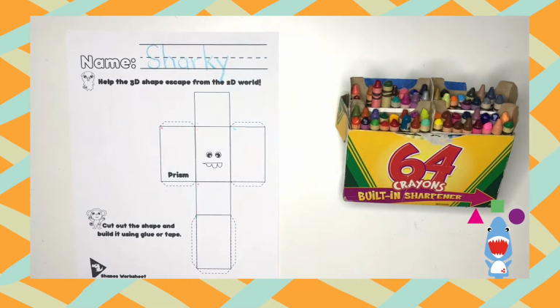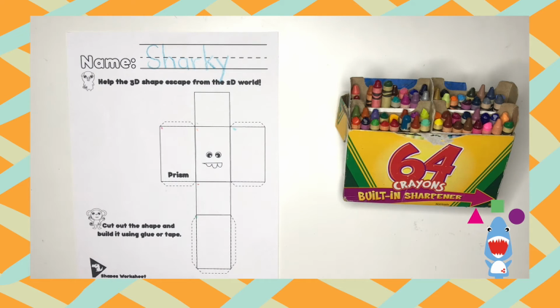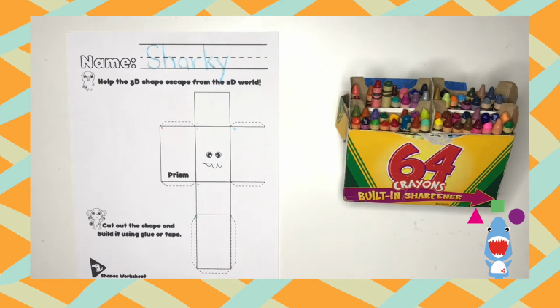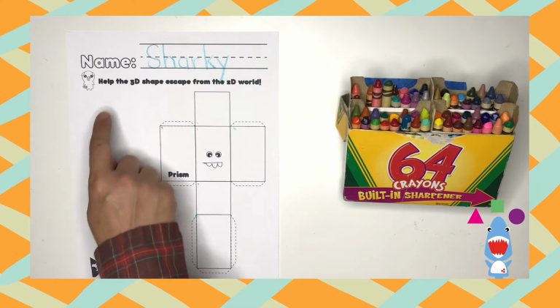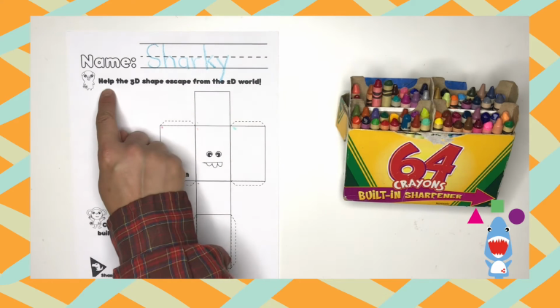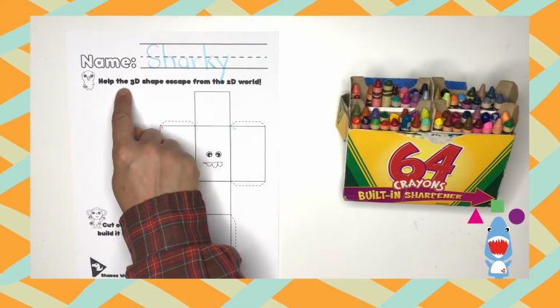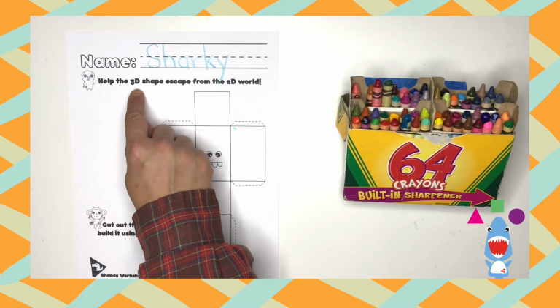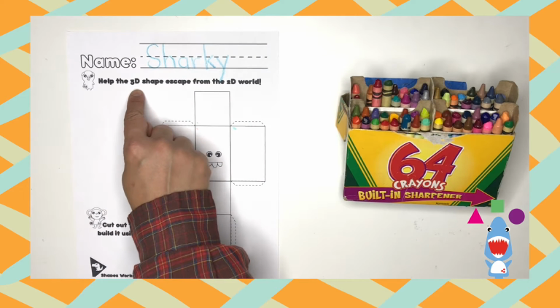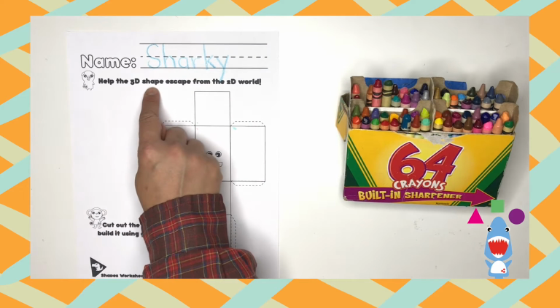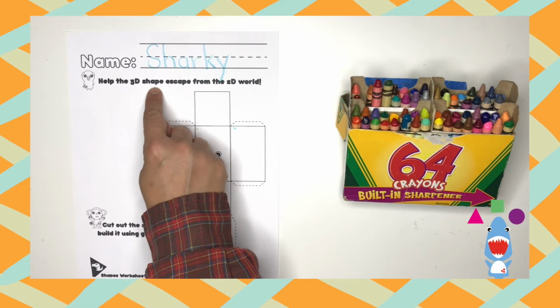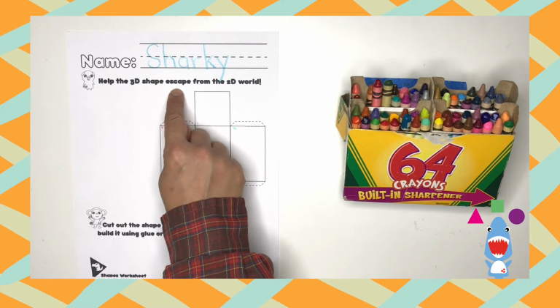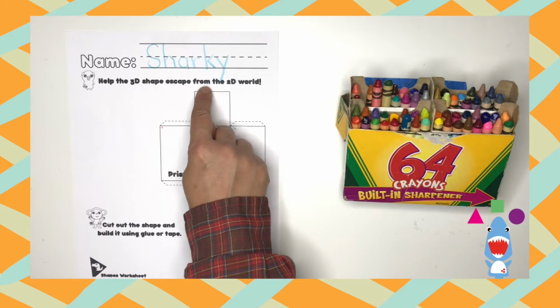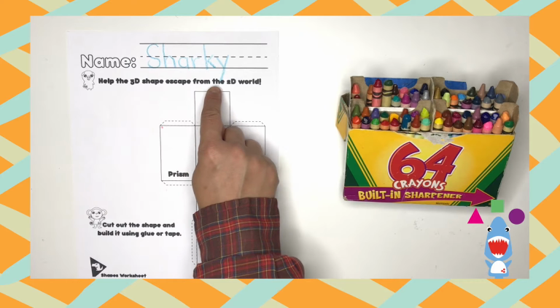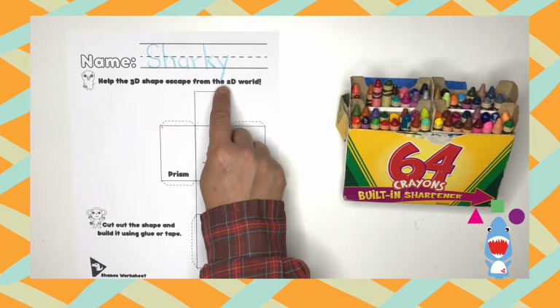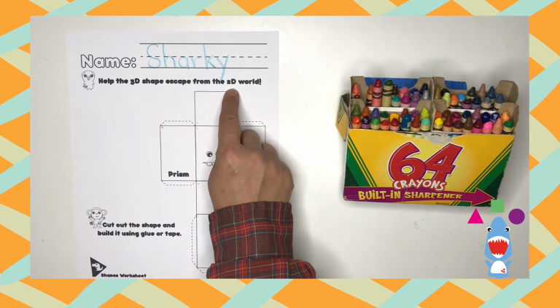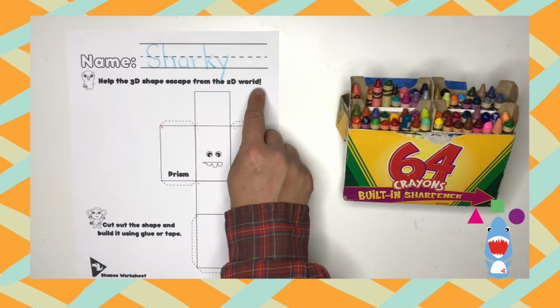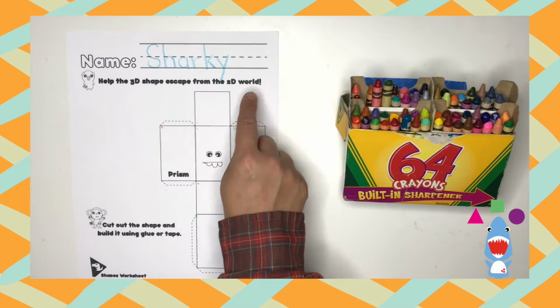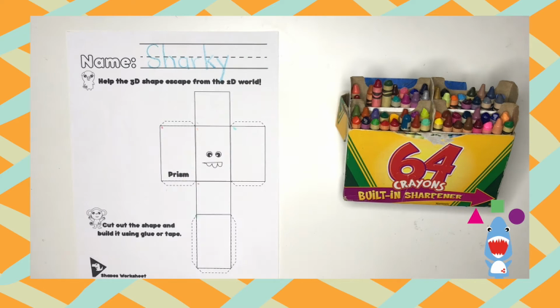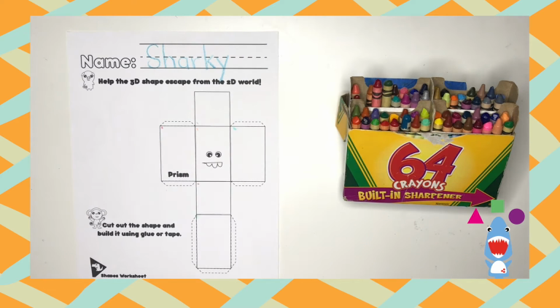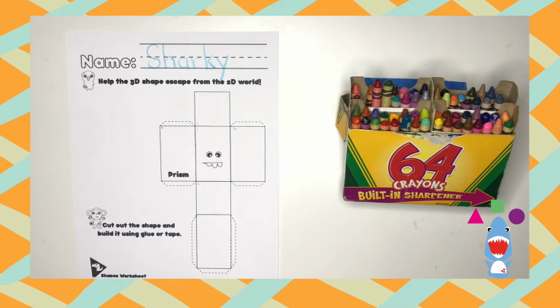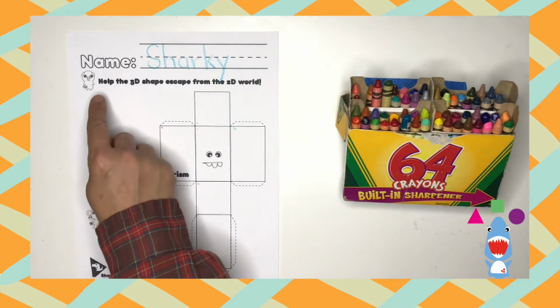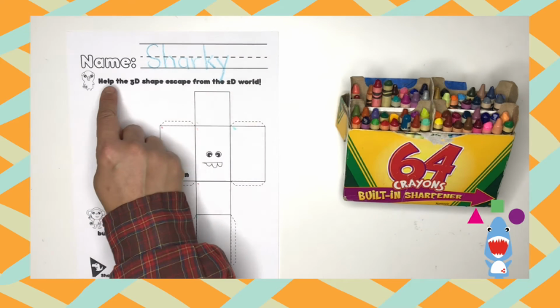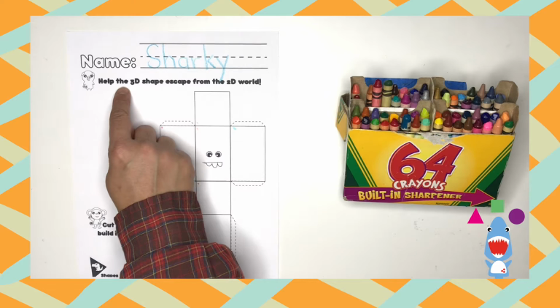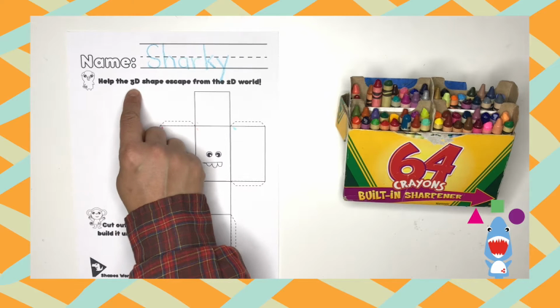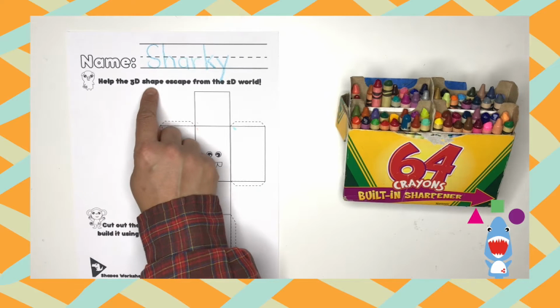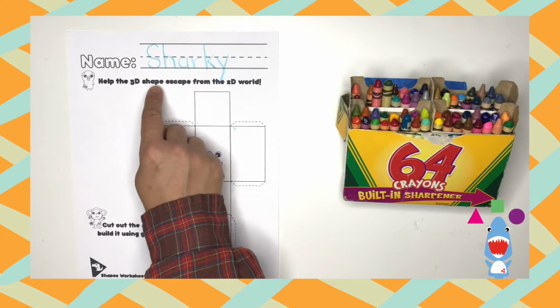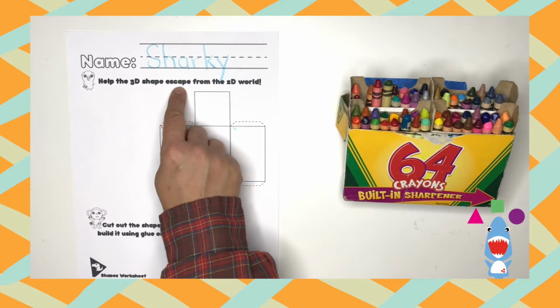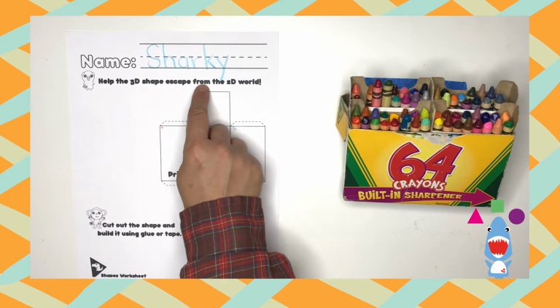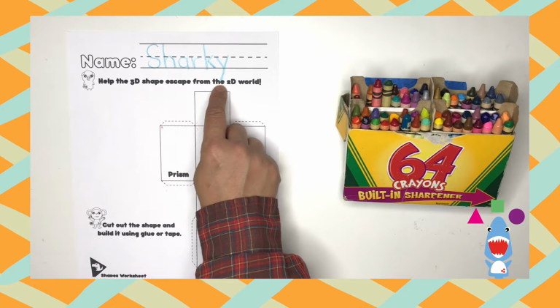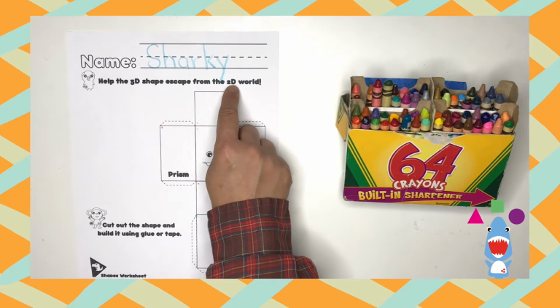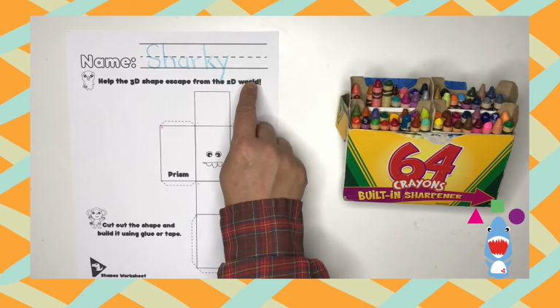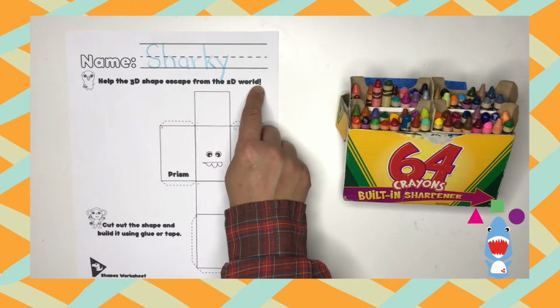Okay, let's read the directions. It says: help the 3D shape escape from the 2D world. Let's read it one more time: help the 3D shape escape from the 2D world.